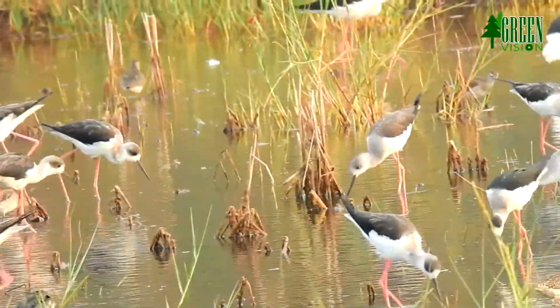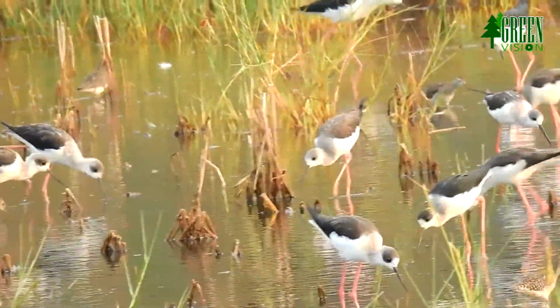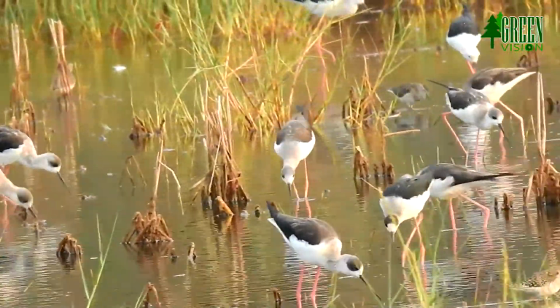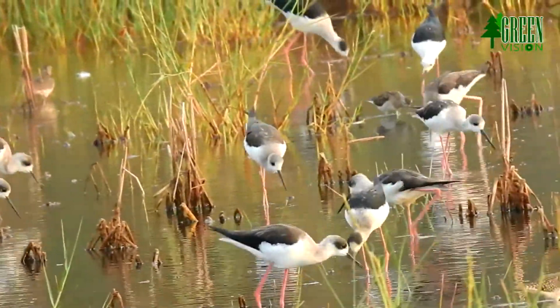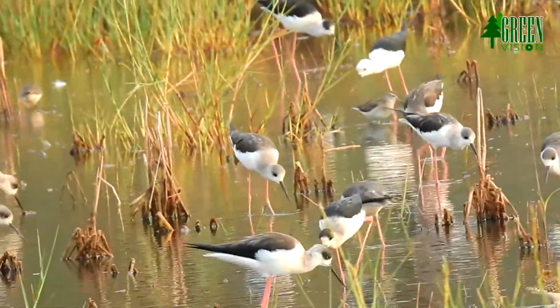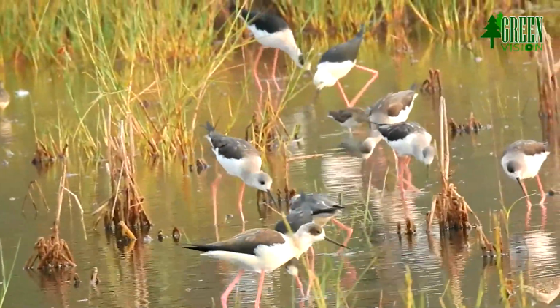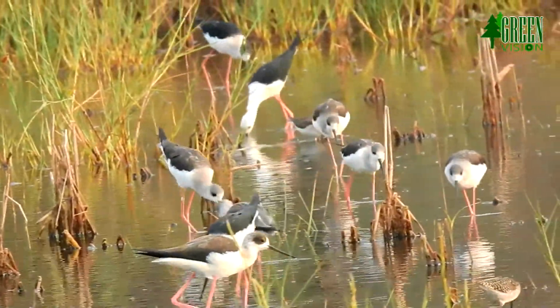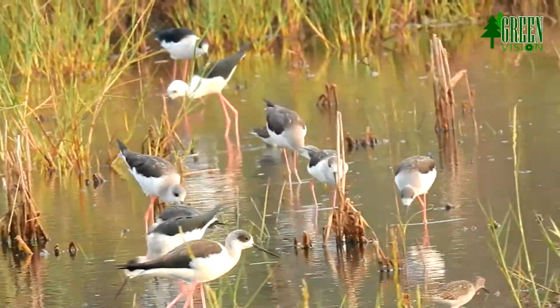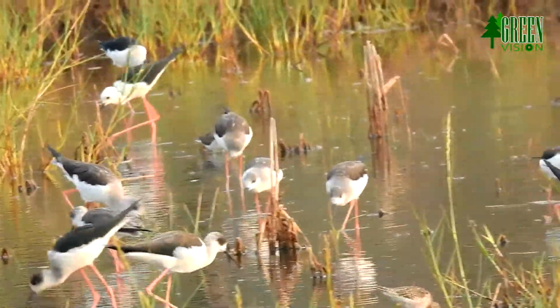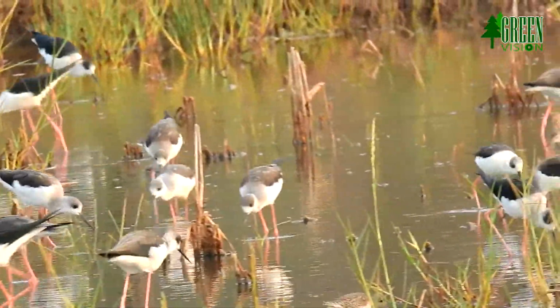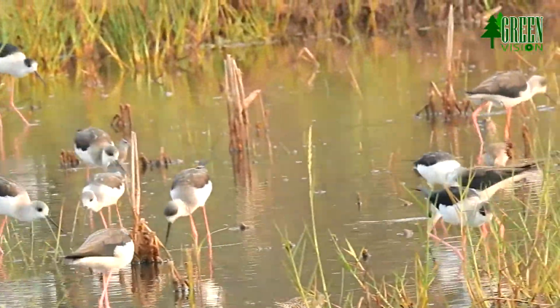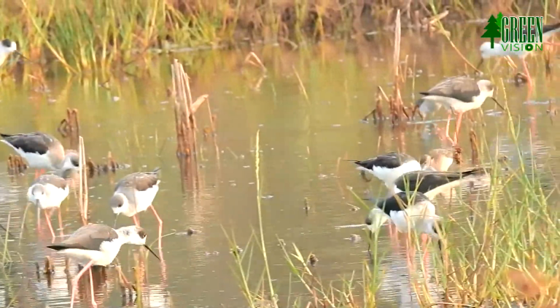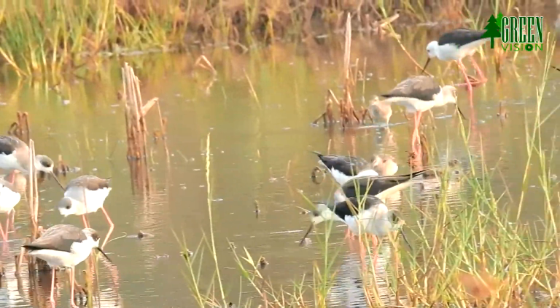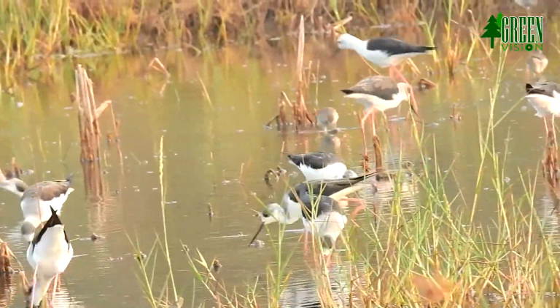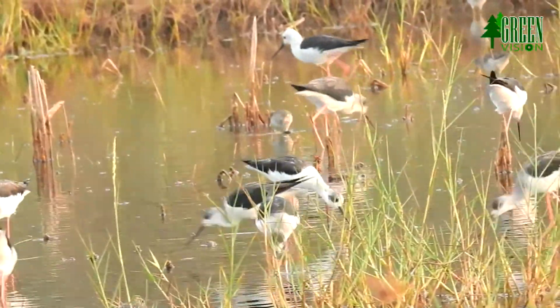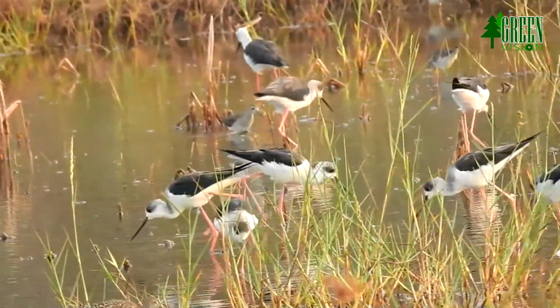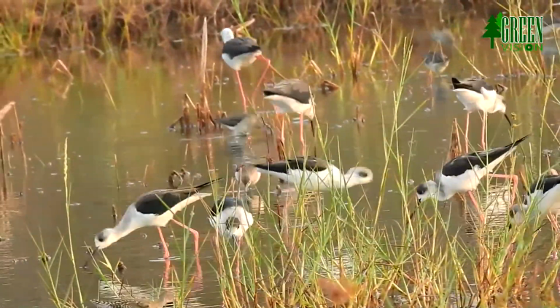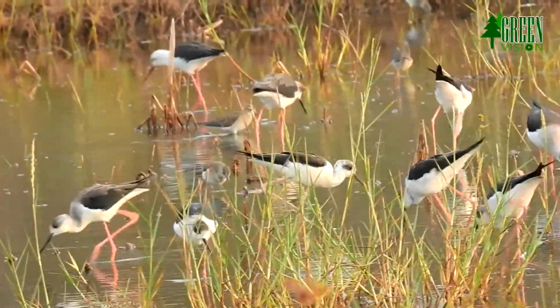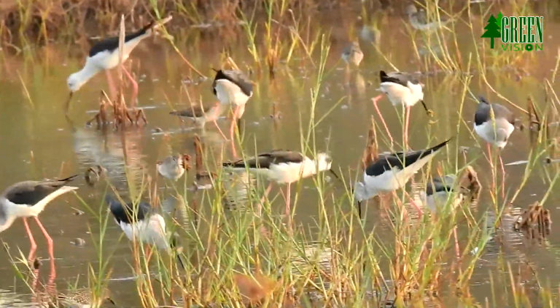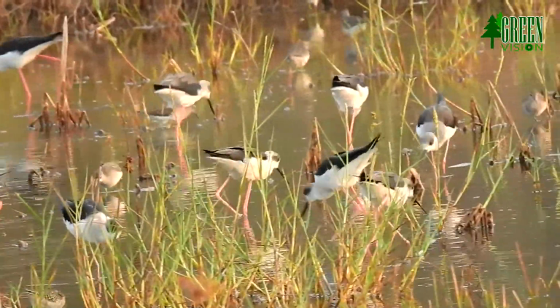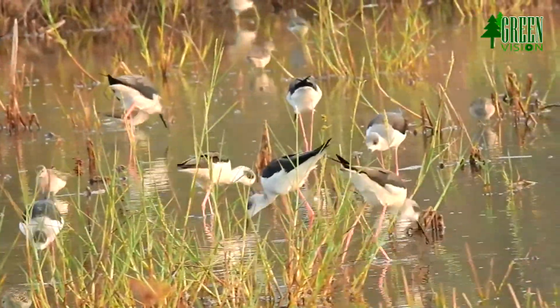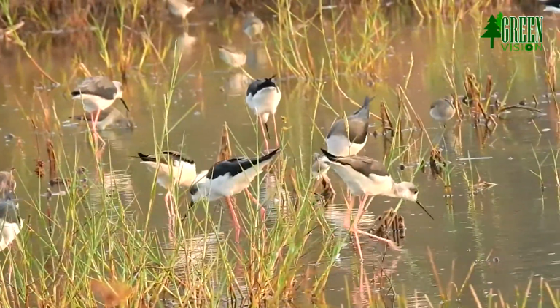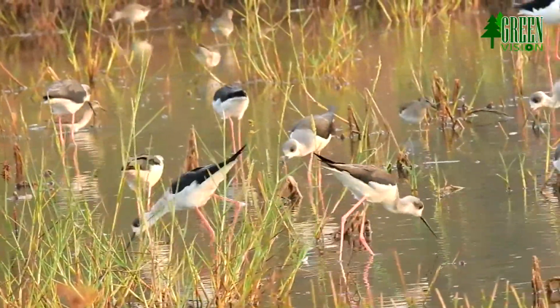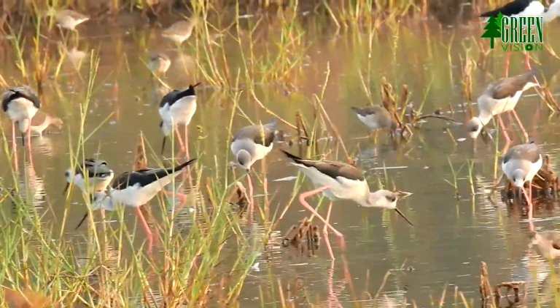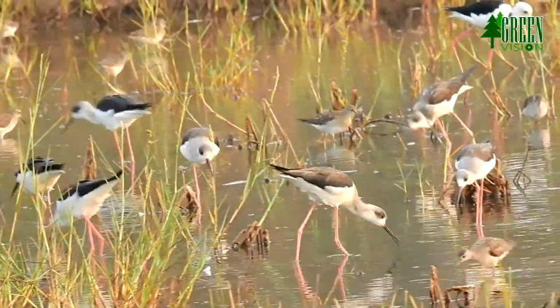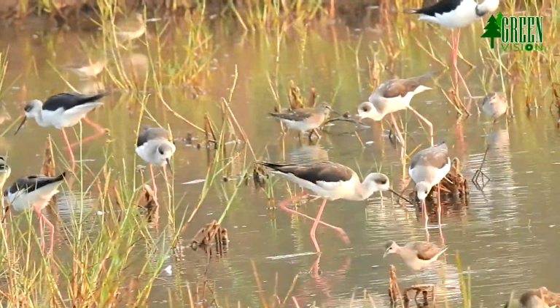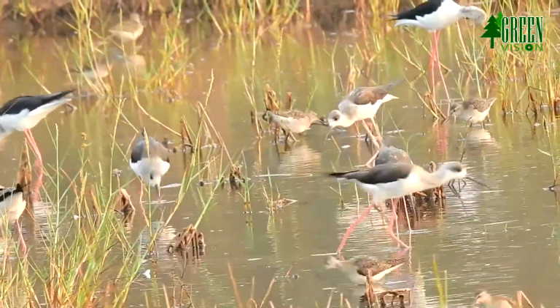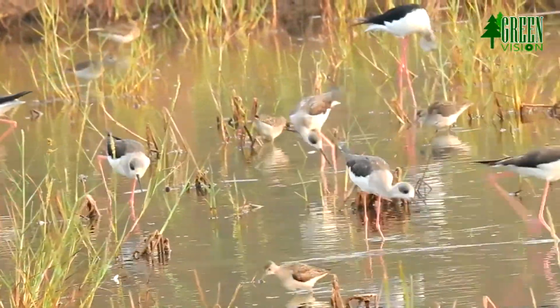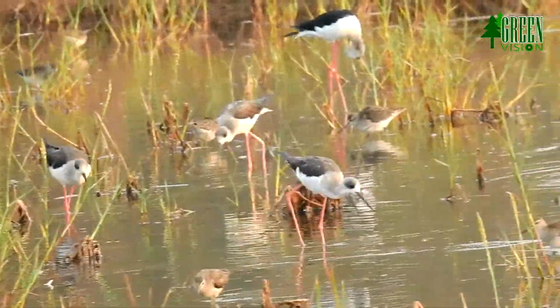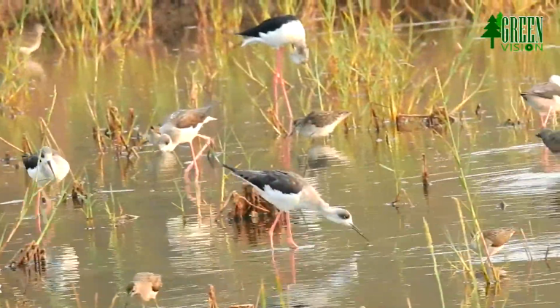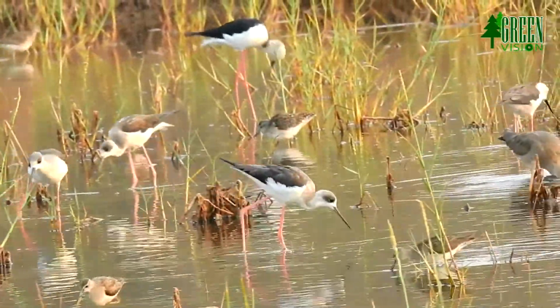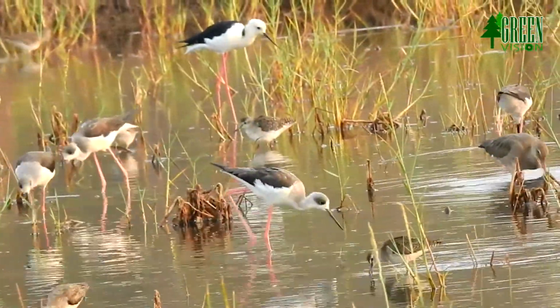Males usually get all-white heads in winter. Immature birds are grey instead of black and have a markedly sandy hue on the wings, with light feather fringes appearing as a whitish line in flight.